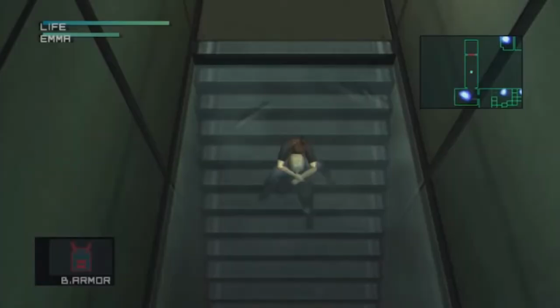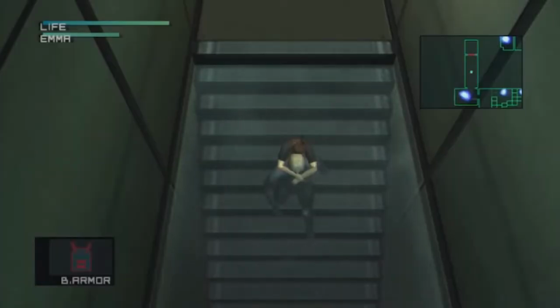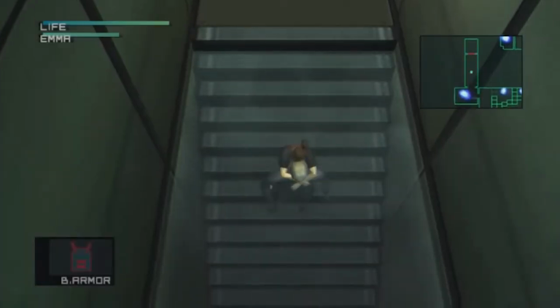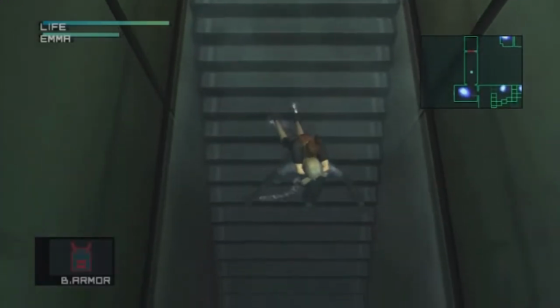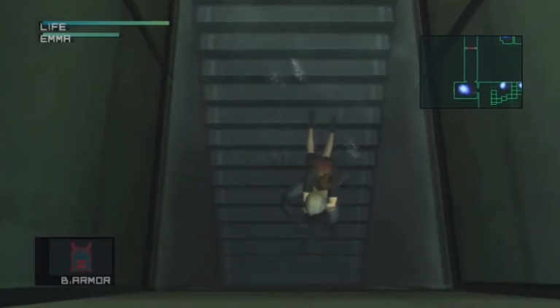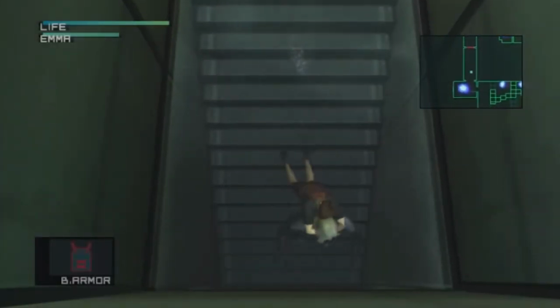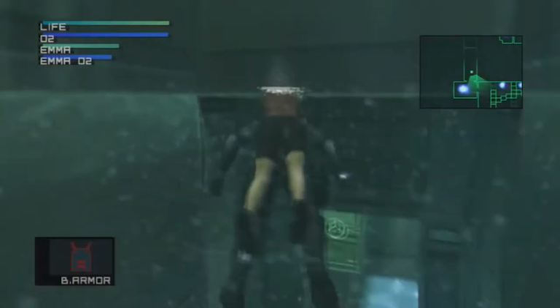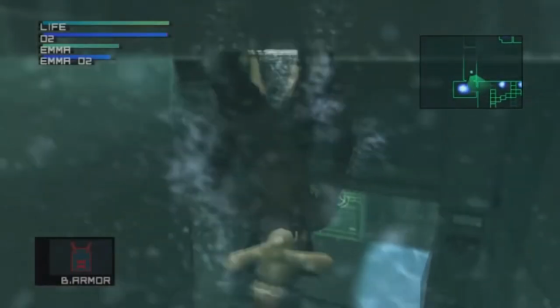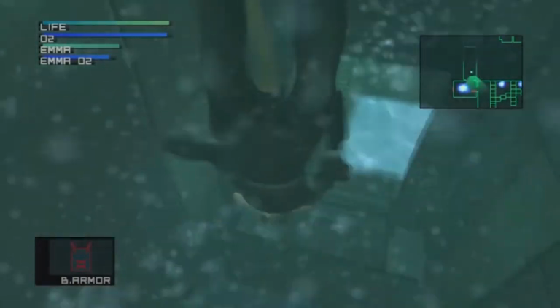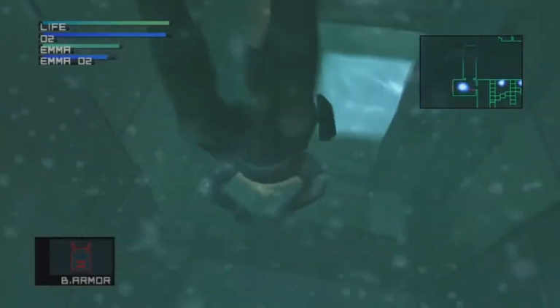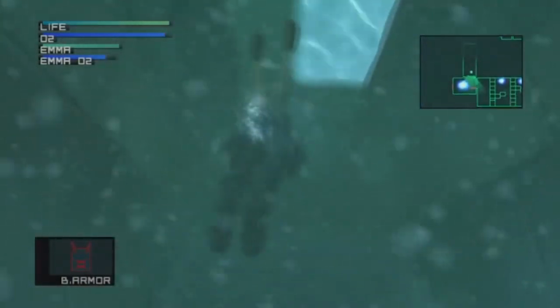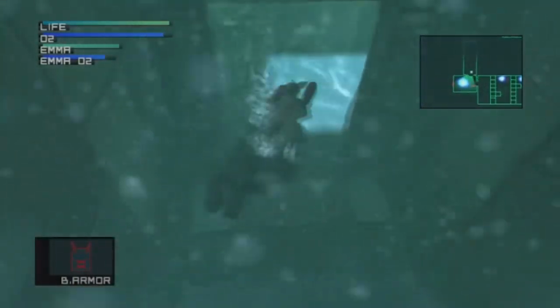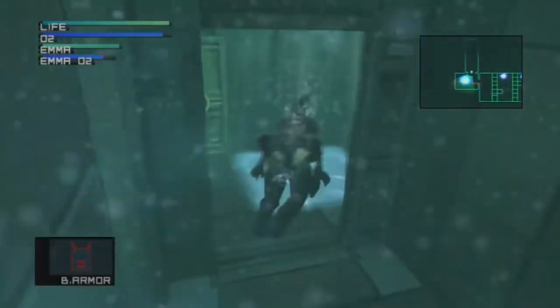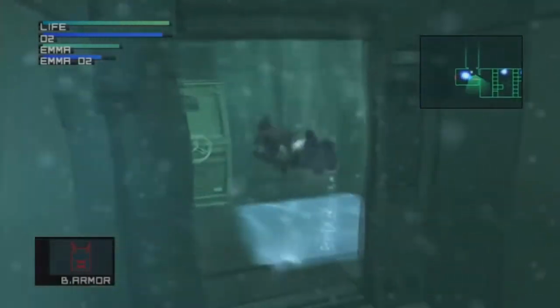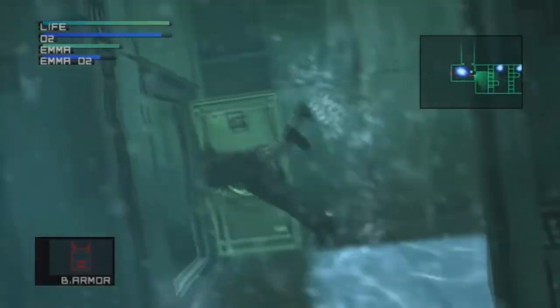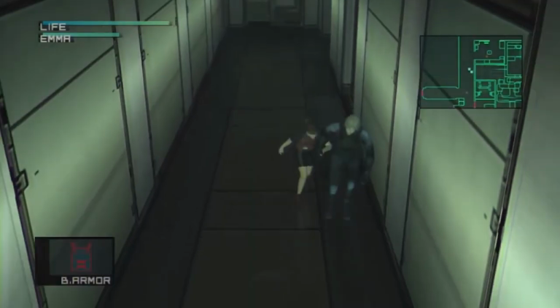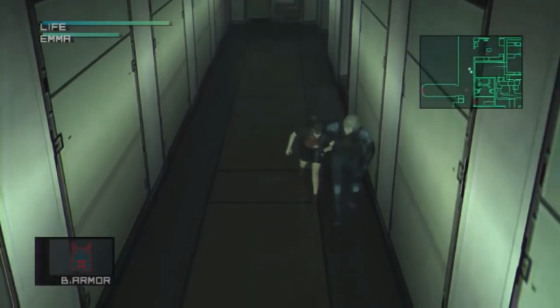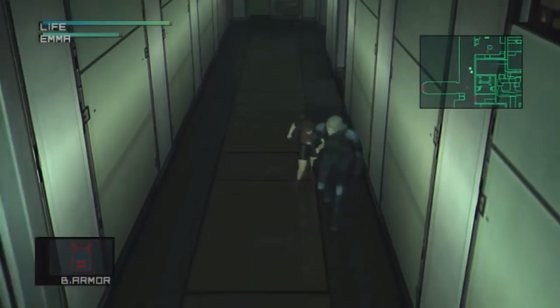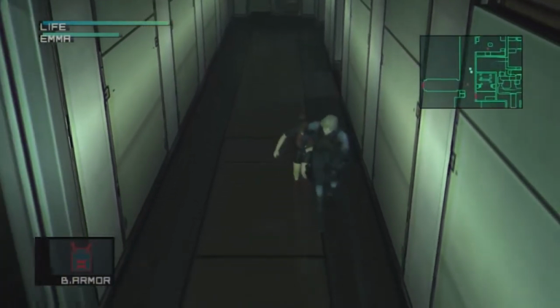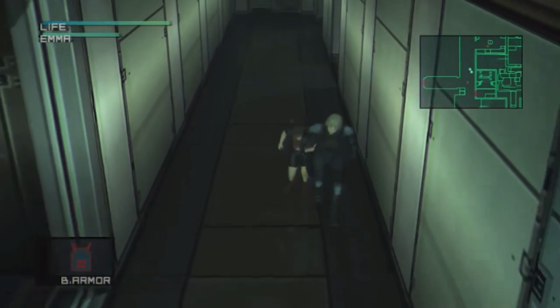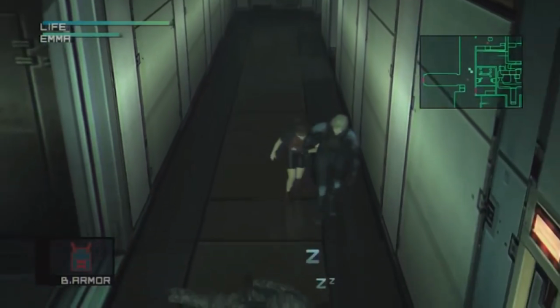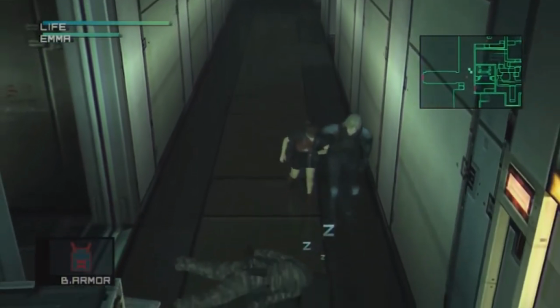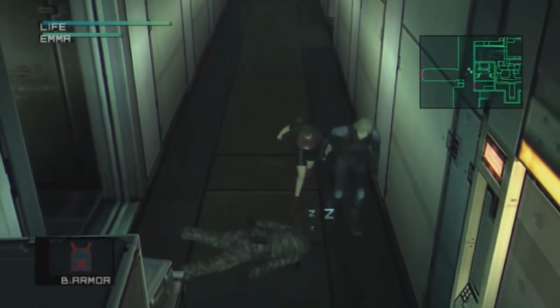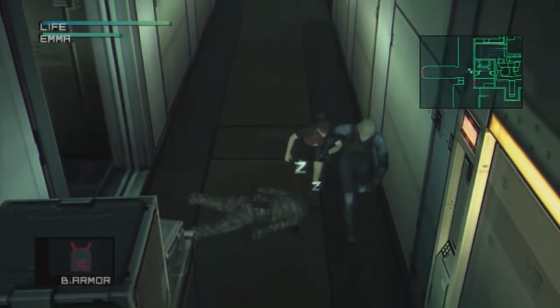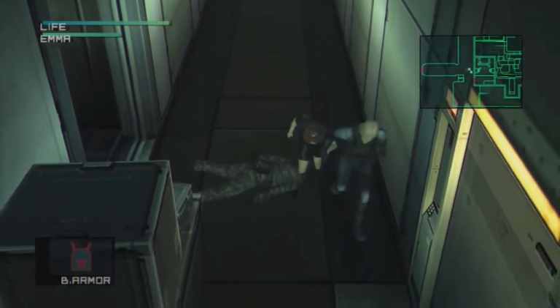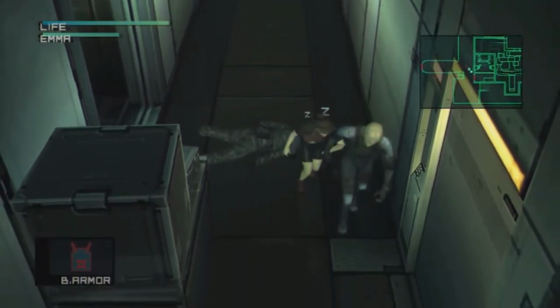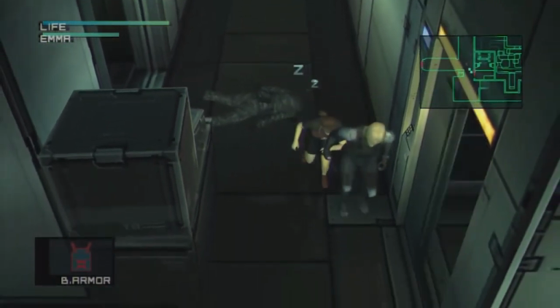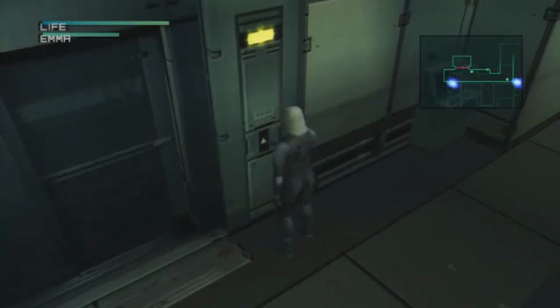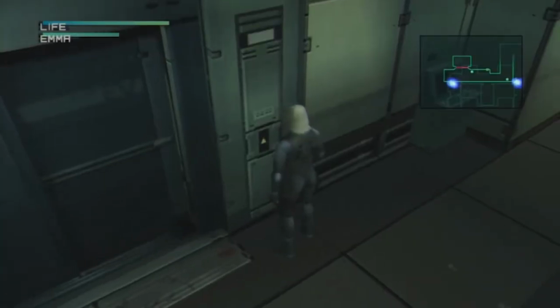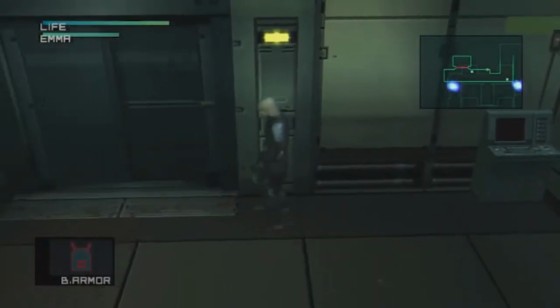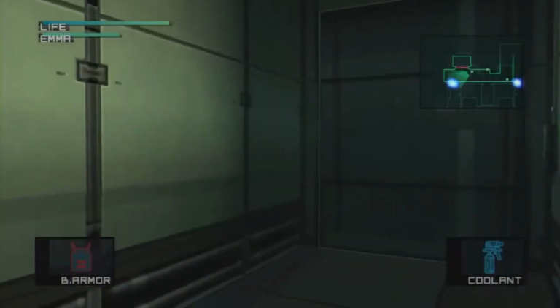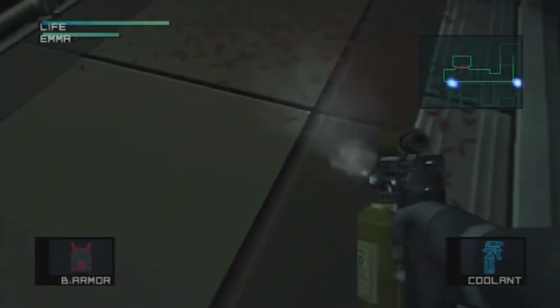What's worse than escort missions? Water levels. And in Metal Gear Solid 2: Sons of Liberty, Hideo Kojima pairs the two. In this assignment, you literally hold Emma's hand while swimming through passages and swatting bugs, which is especially testing because she's afraid of both.